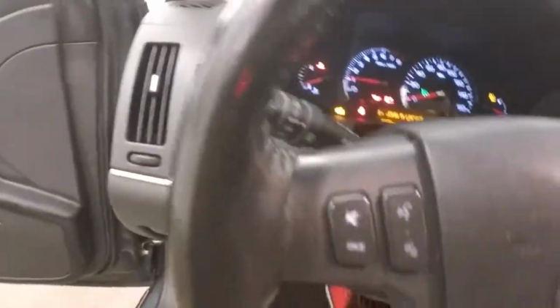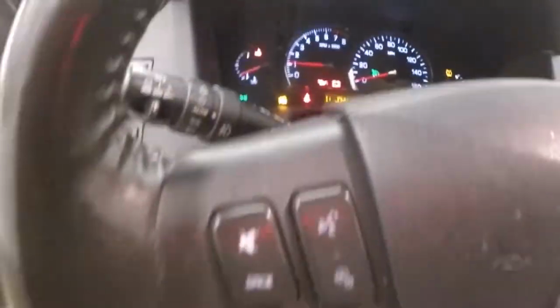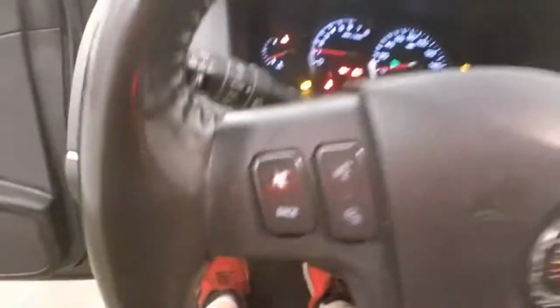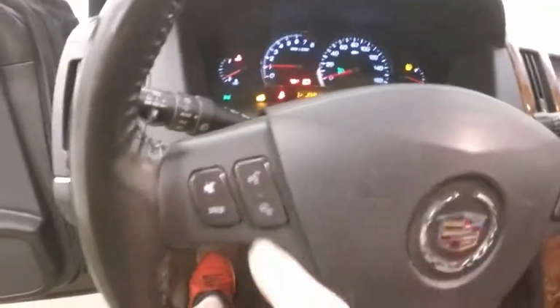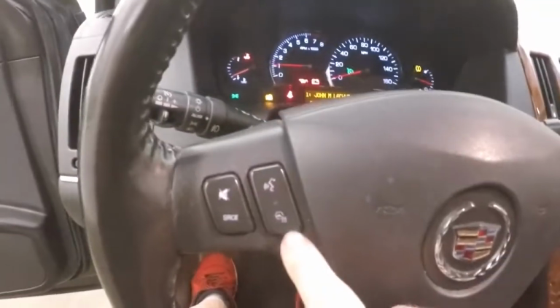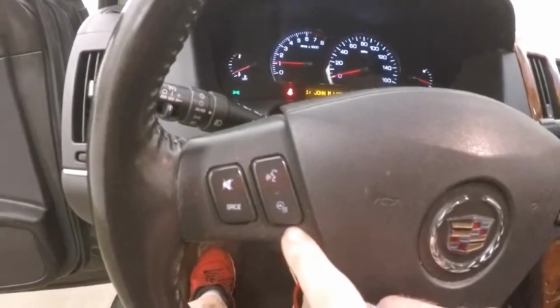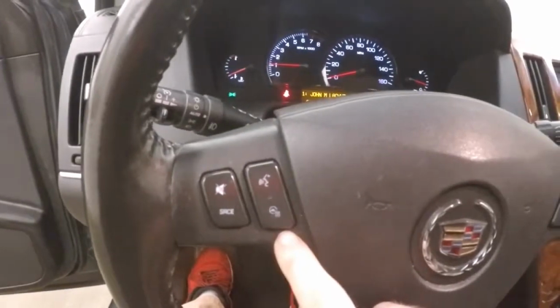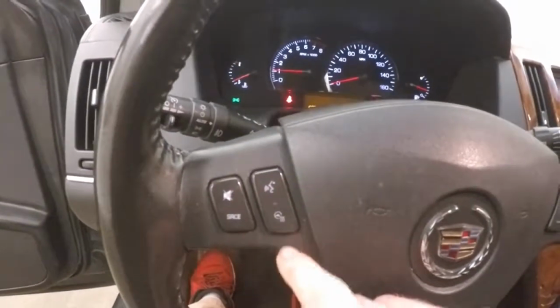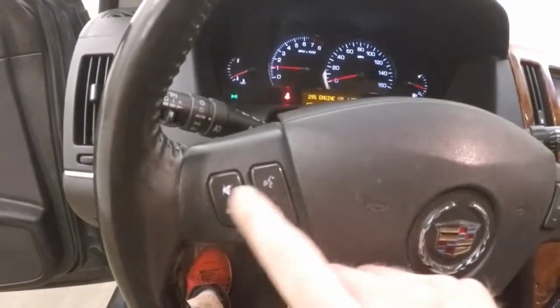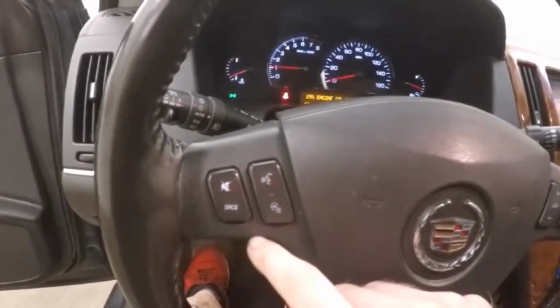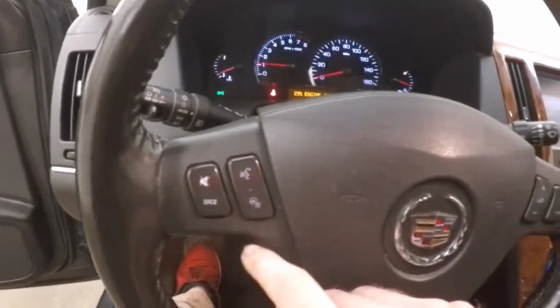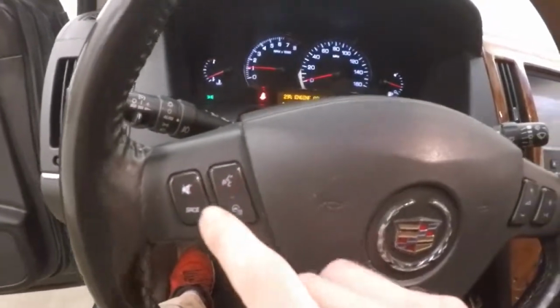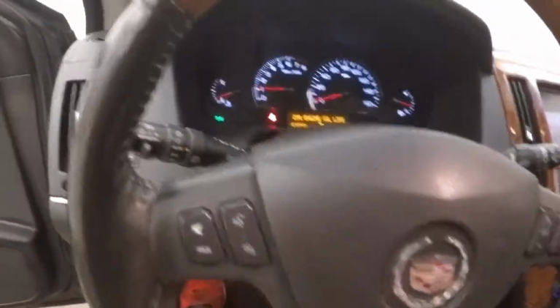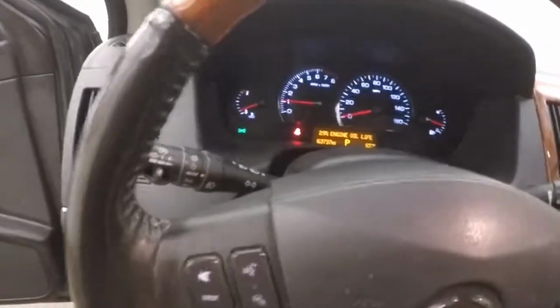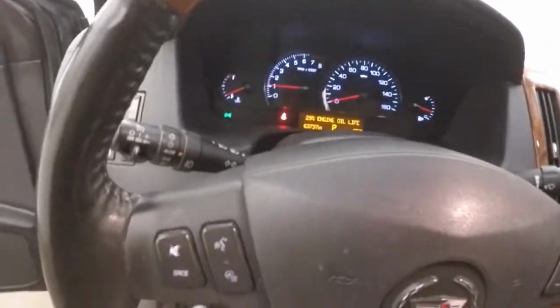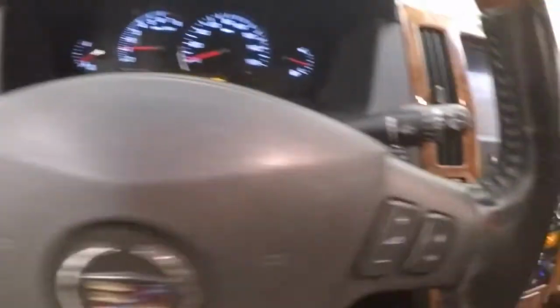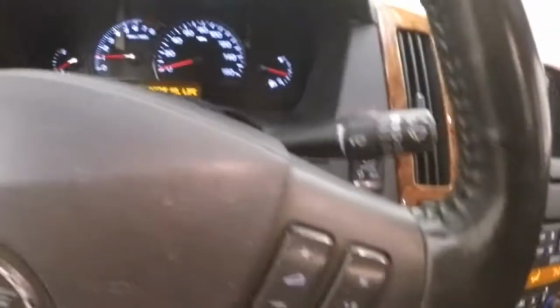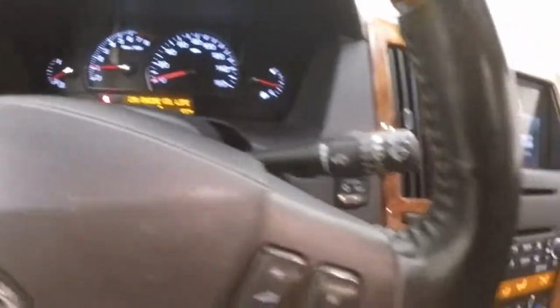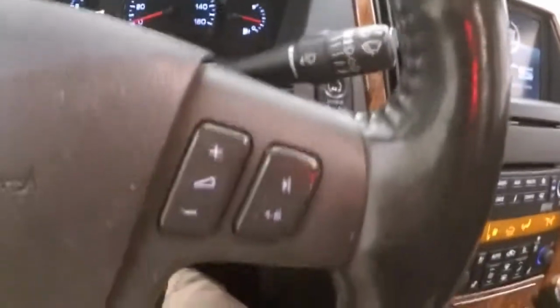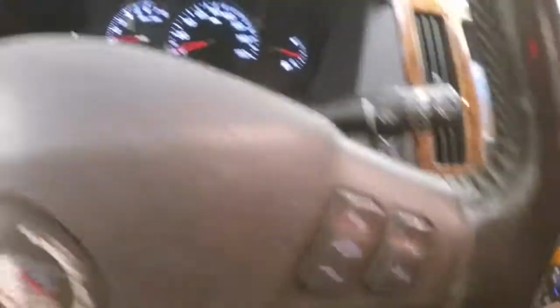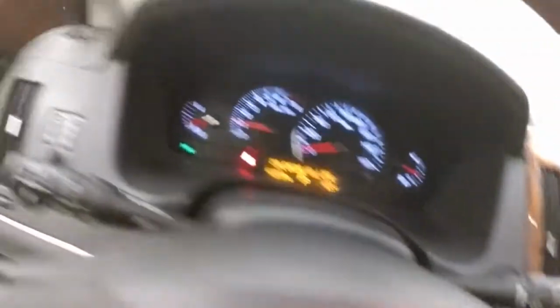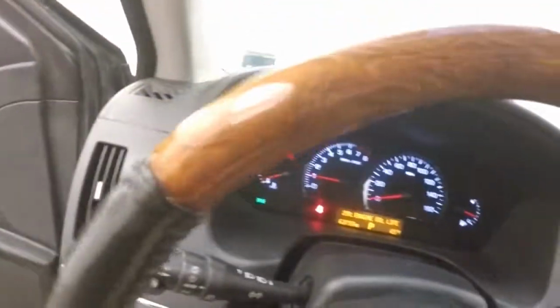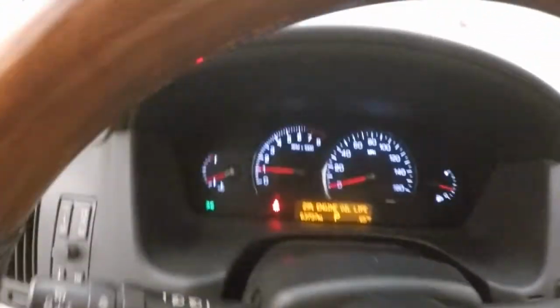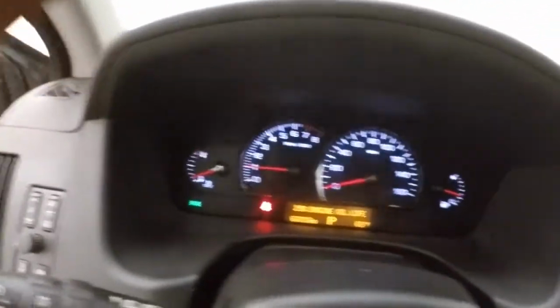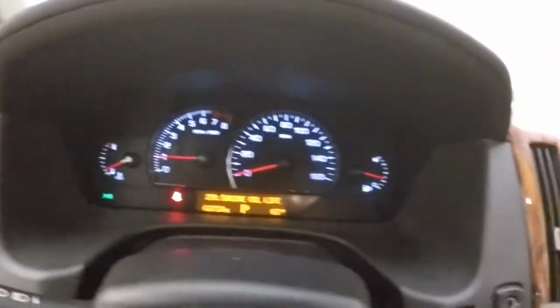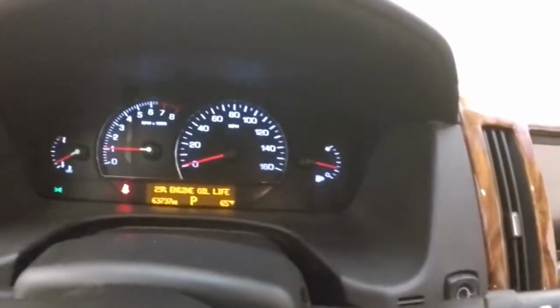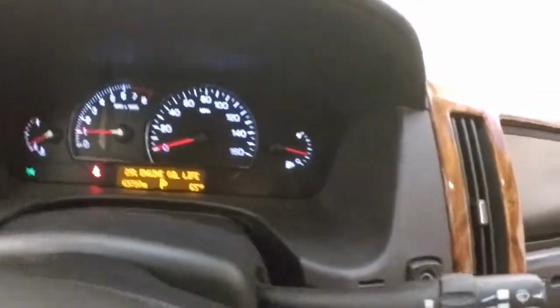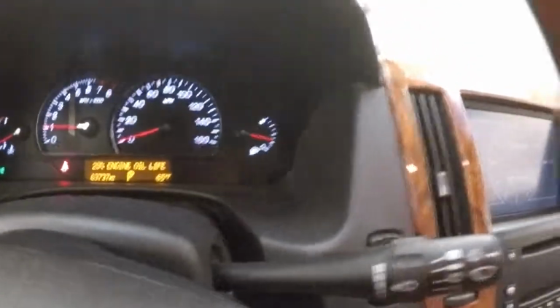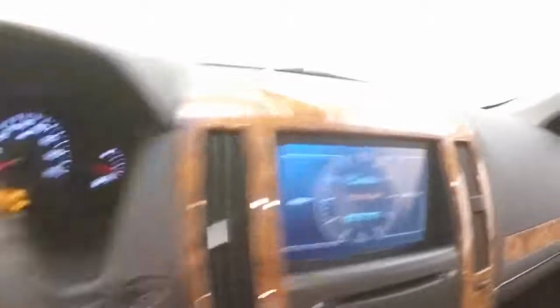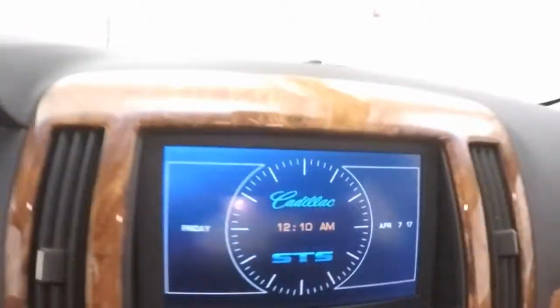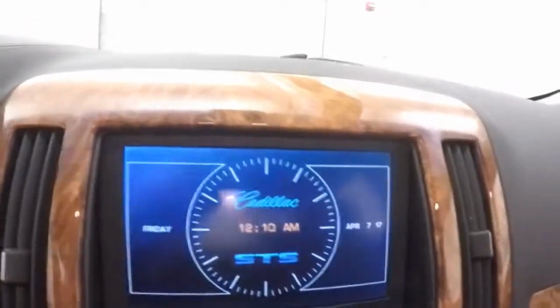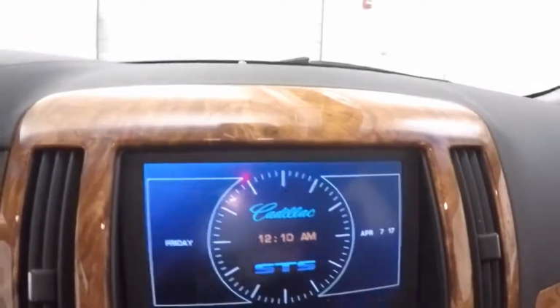Got your heated steering wheel, Bluetooth, as well as your stereo control on the steering wheel. Nice touchscreen display.